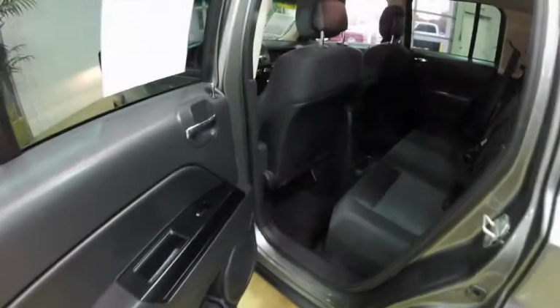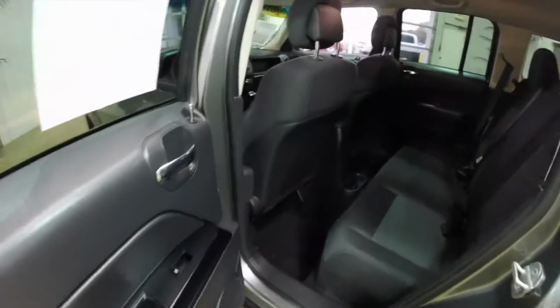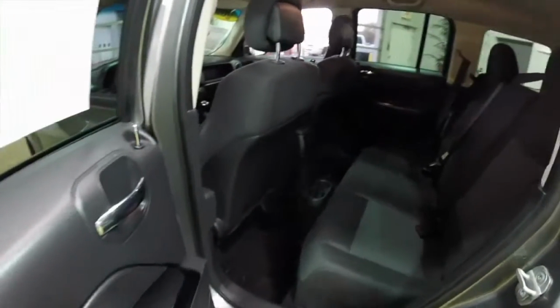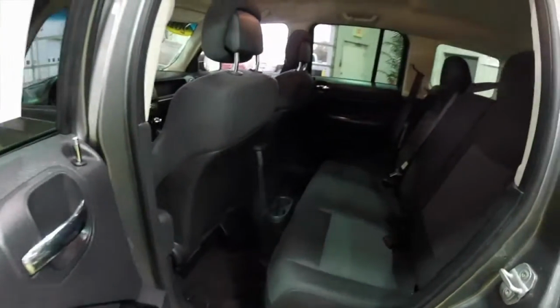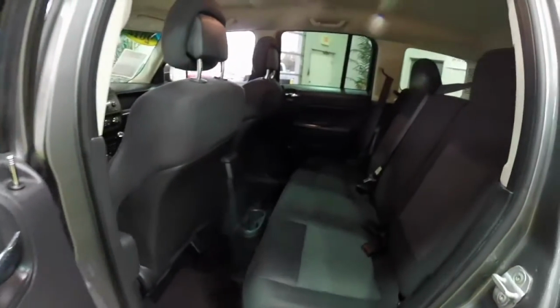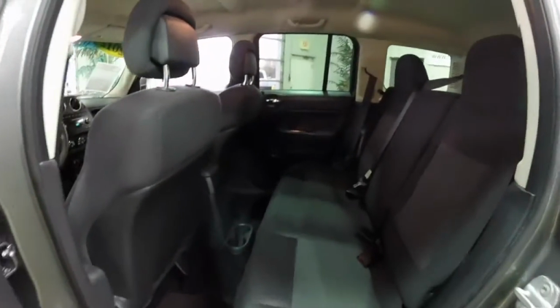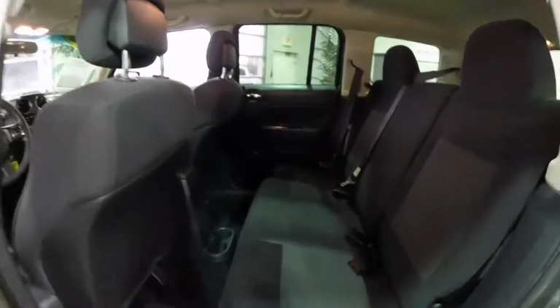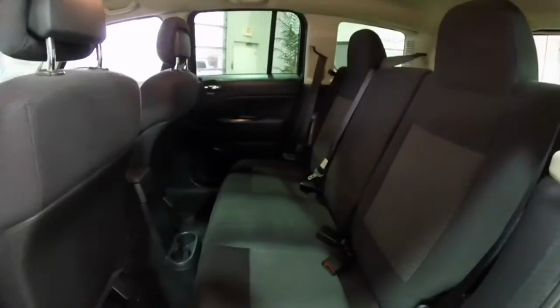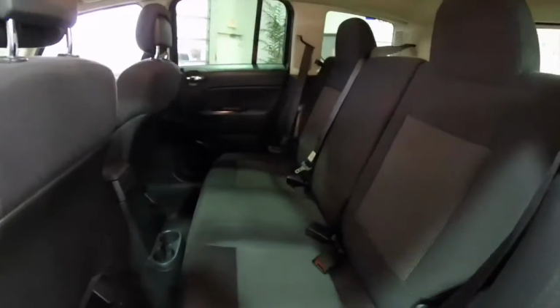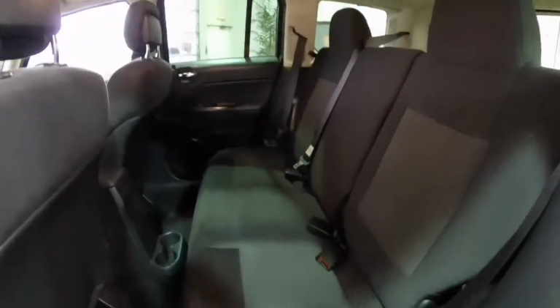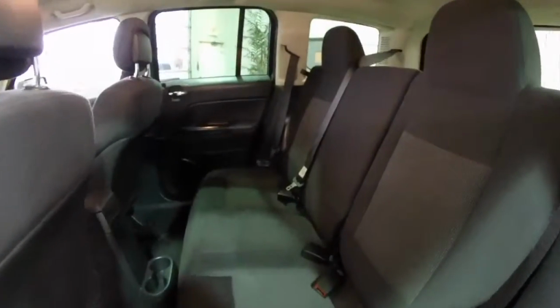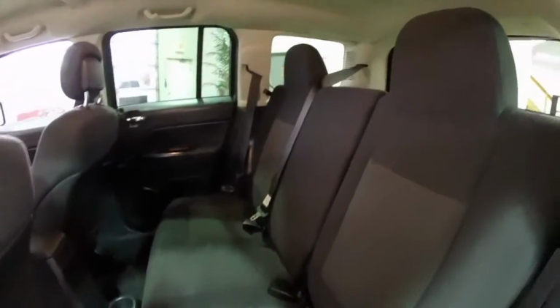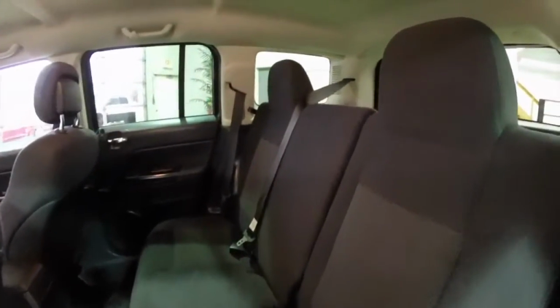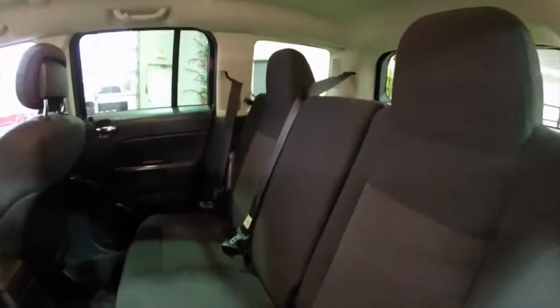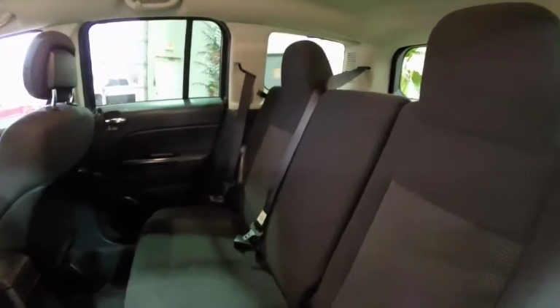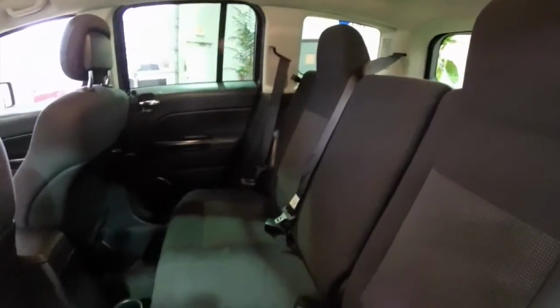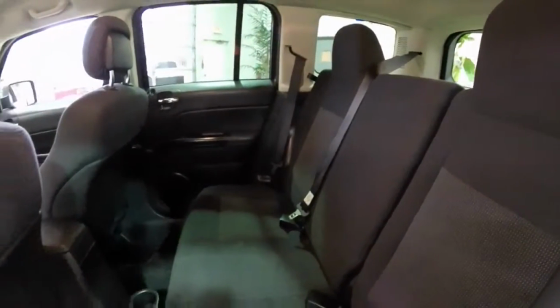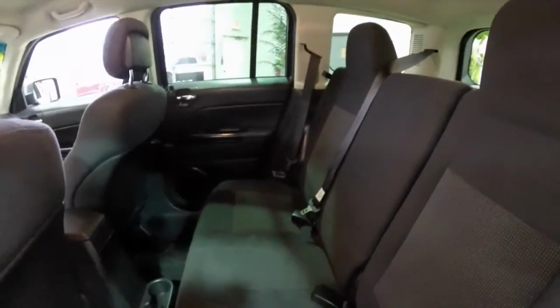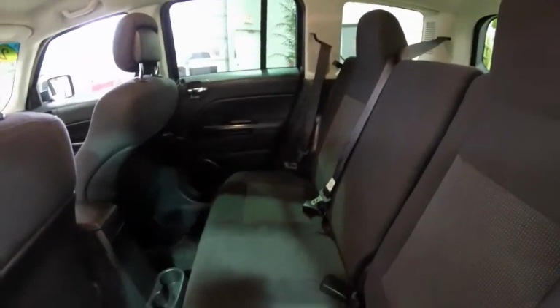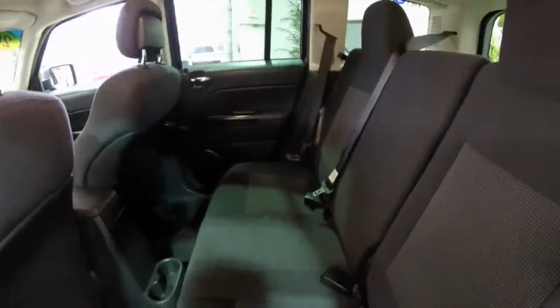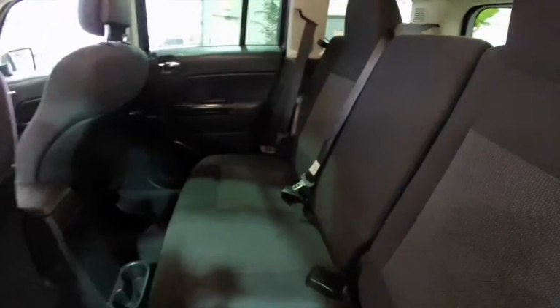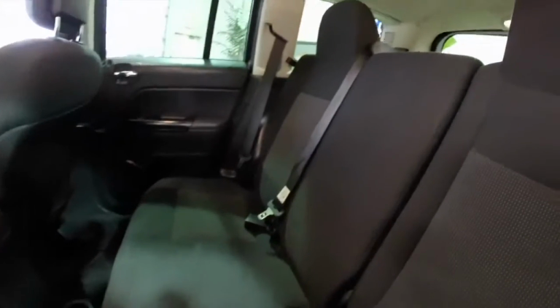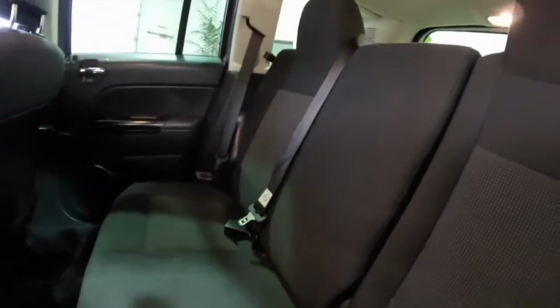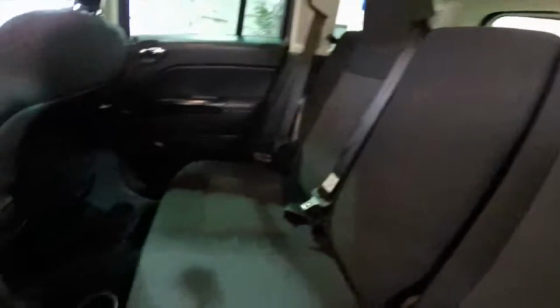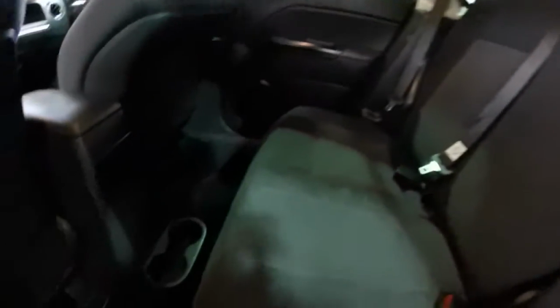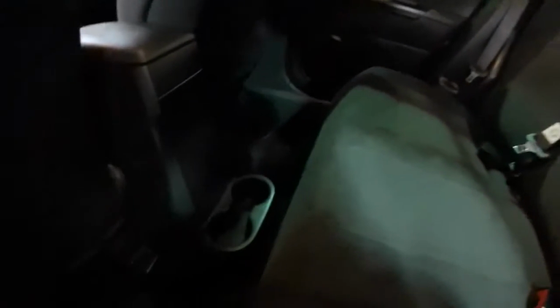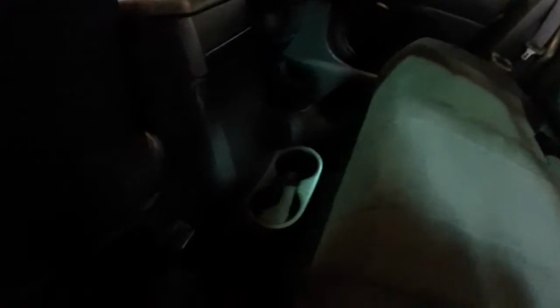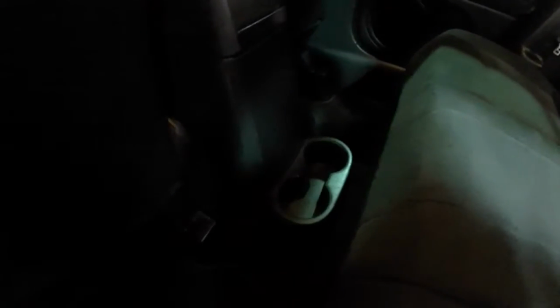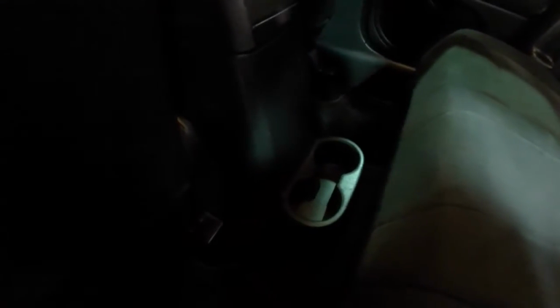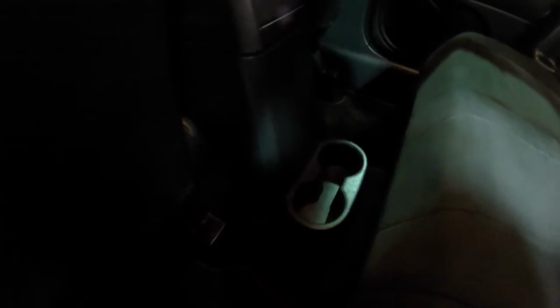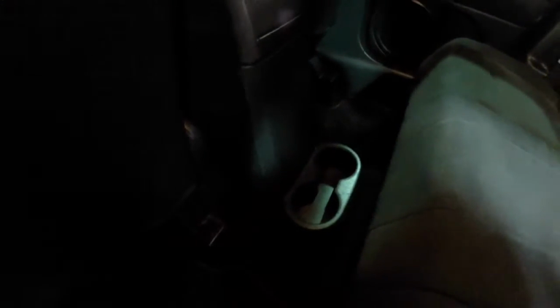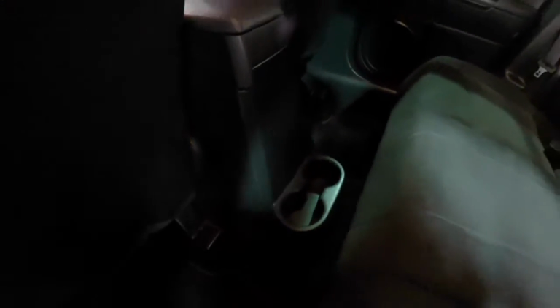We're going to take a look at the rear seat. The rear seats do fold 60-40 split. They also have reclining seat backs. Cup holders are mounted in the floor.